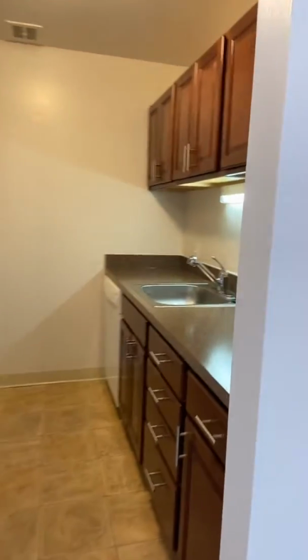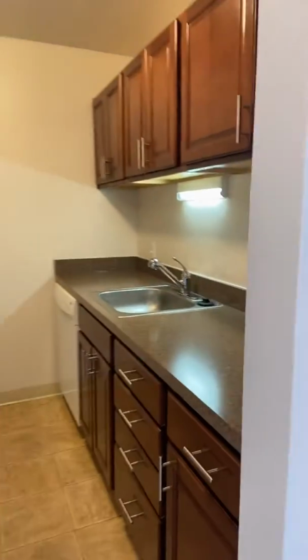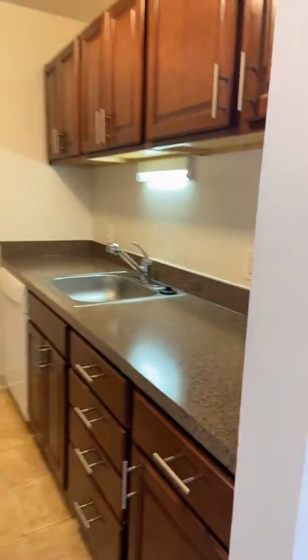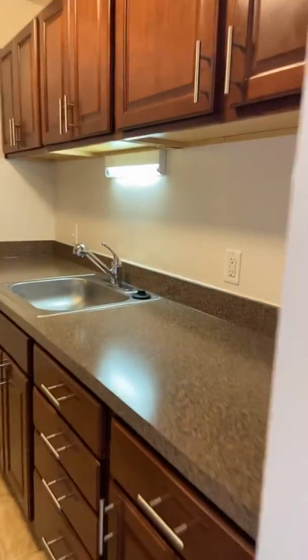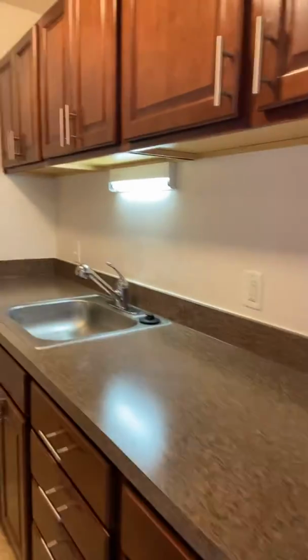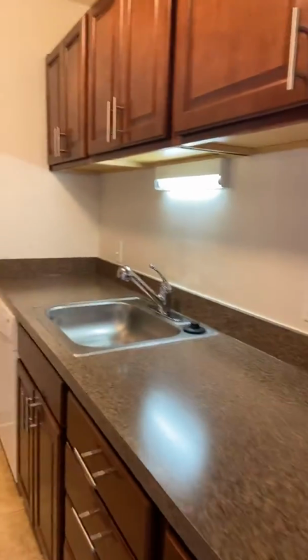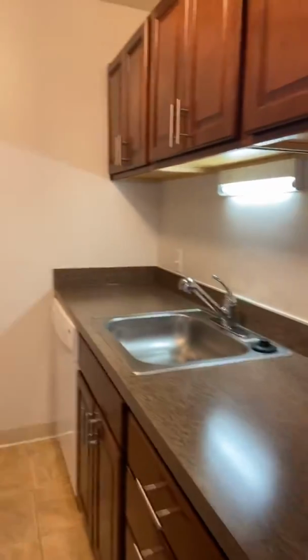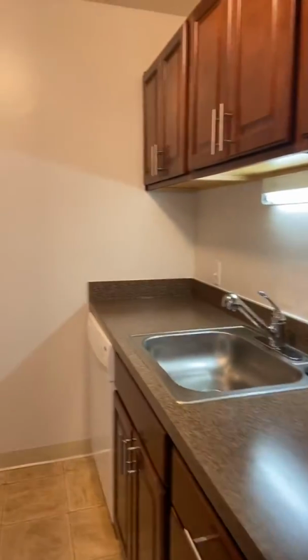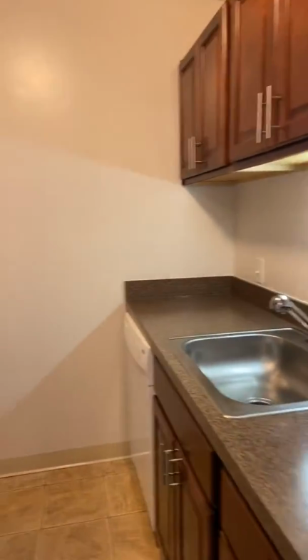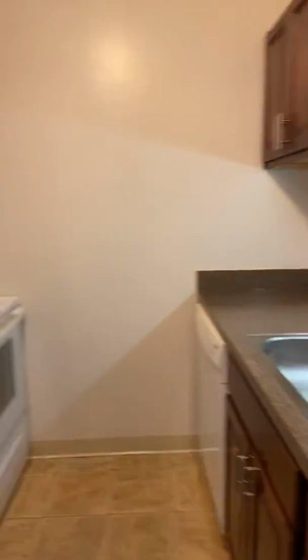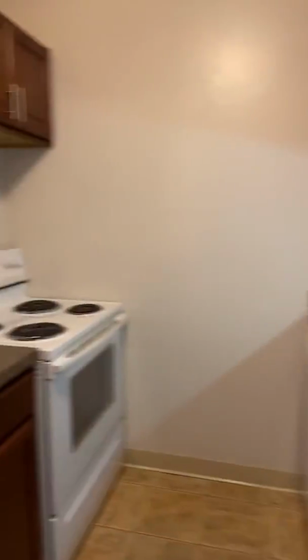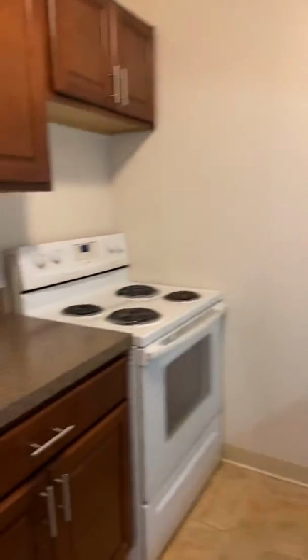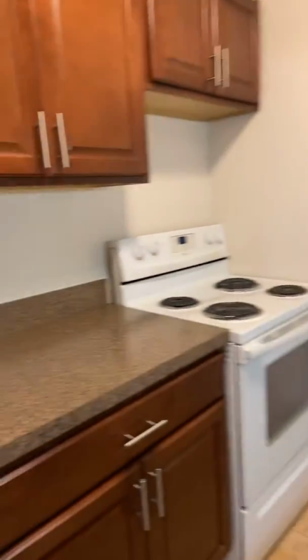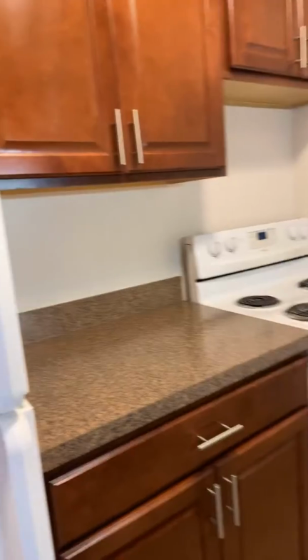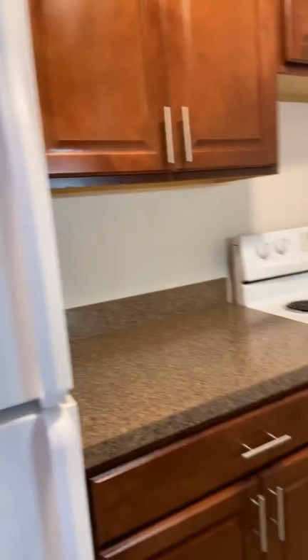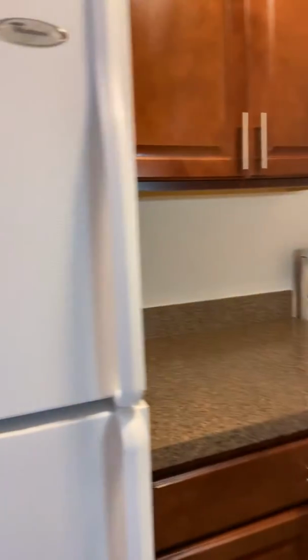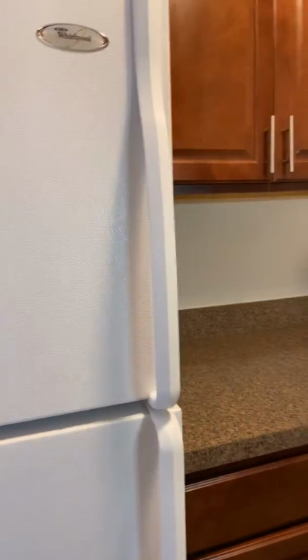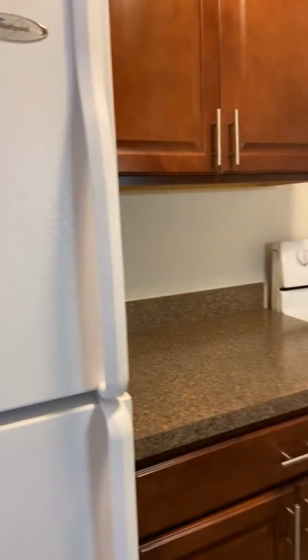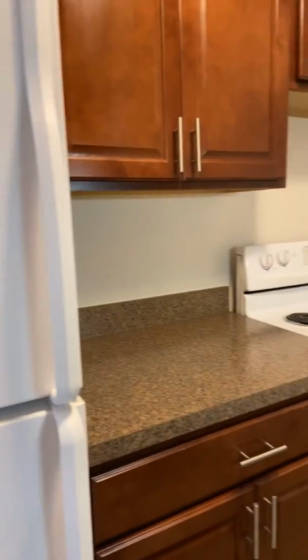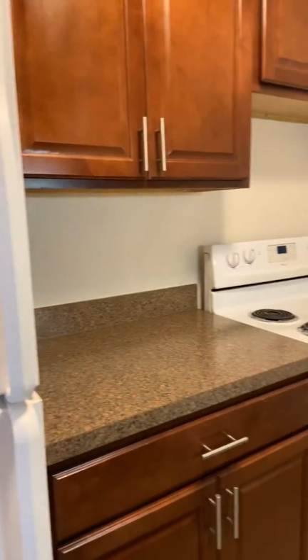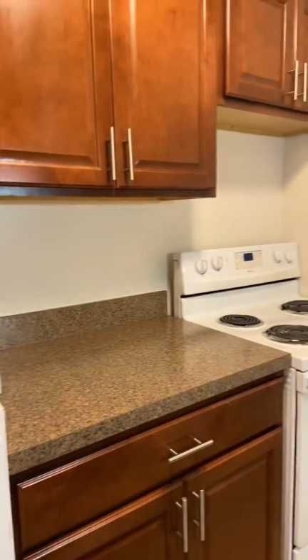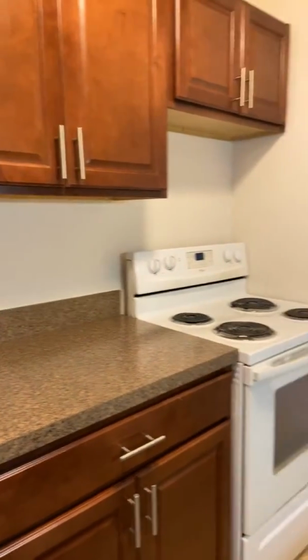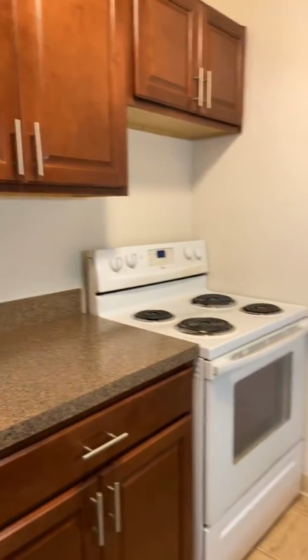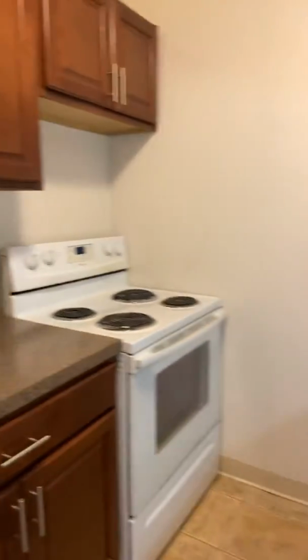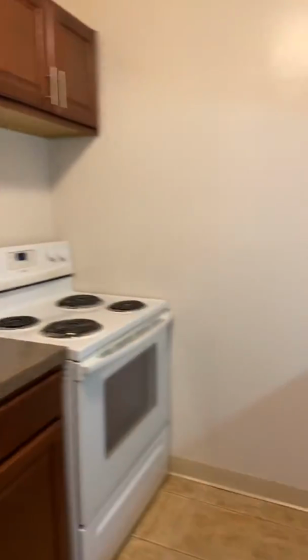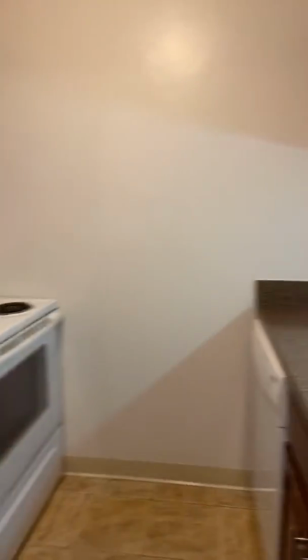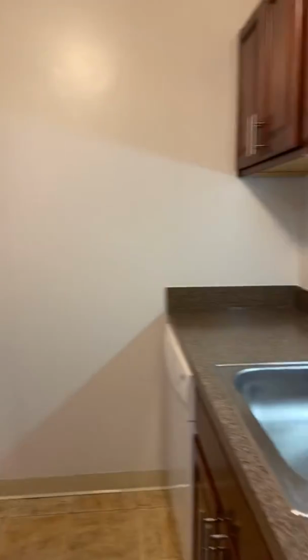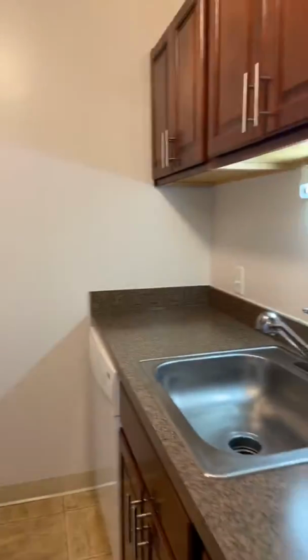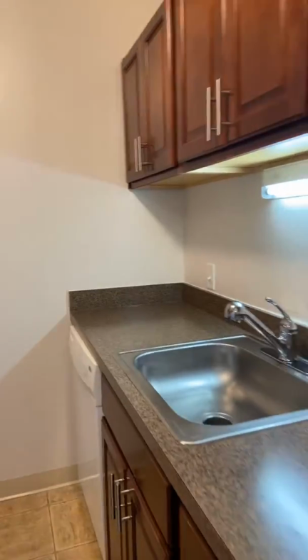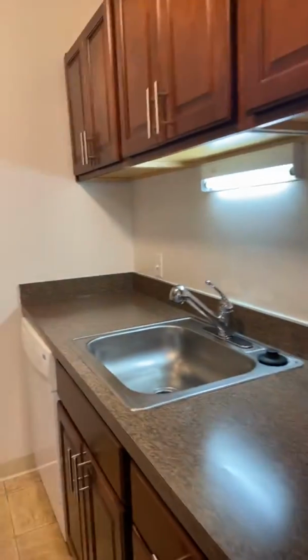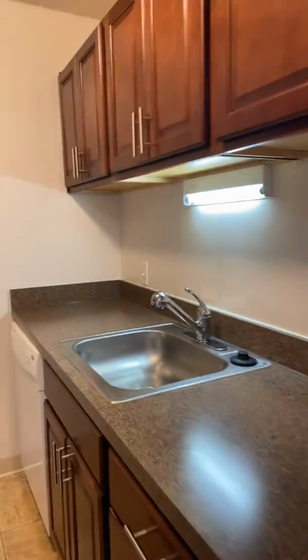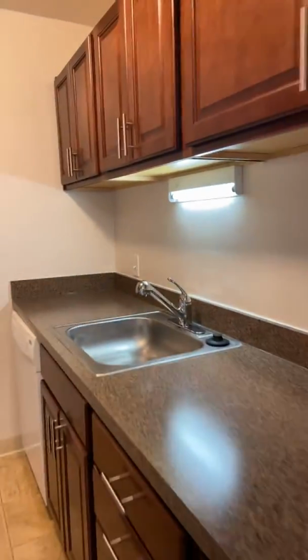The kitchen has a lot of counter space, along with your standard appliances — your refrigerator, stove, dishwasher, and a disposal.